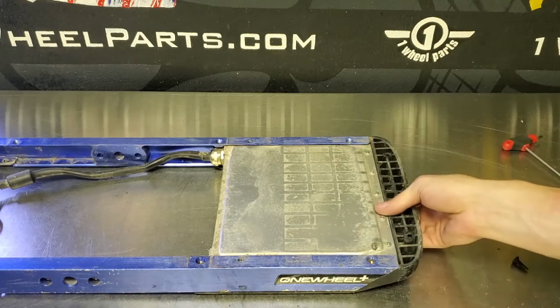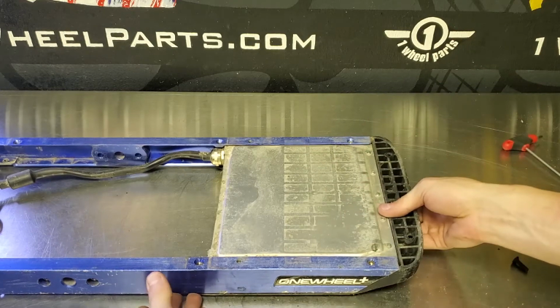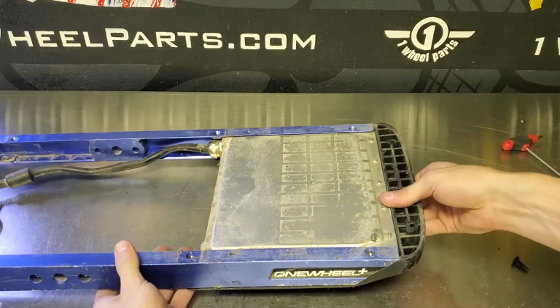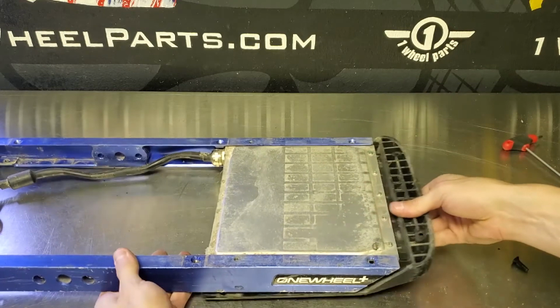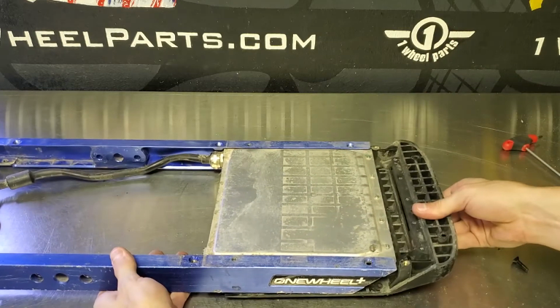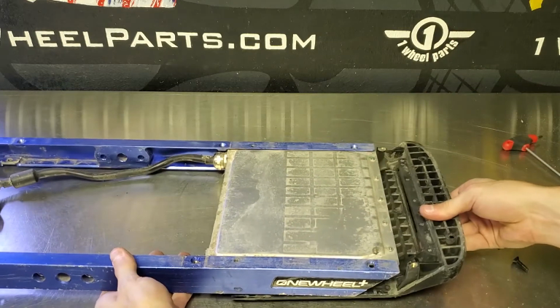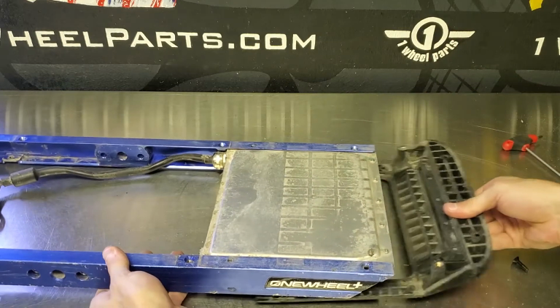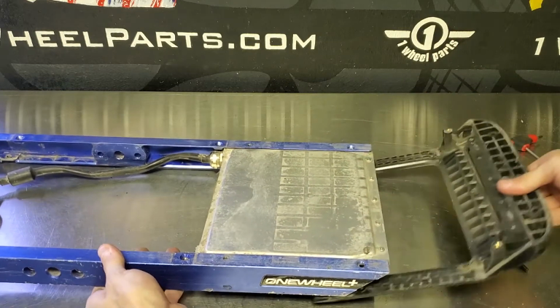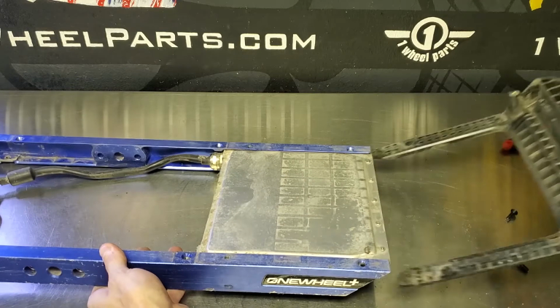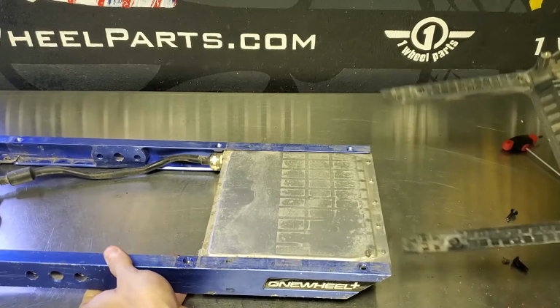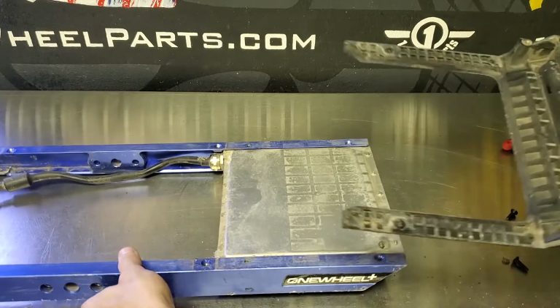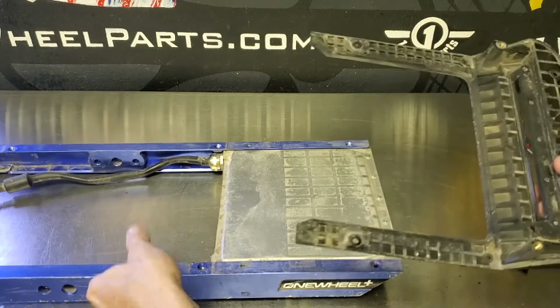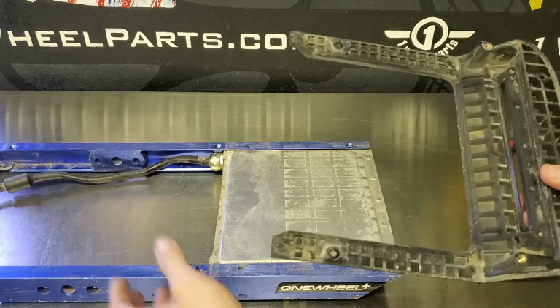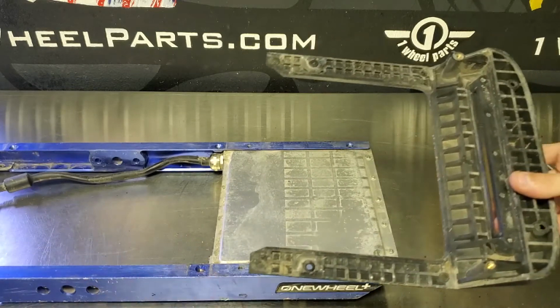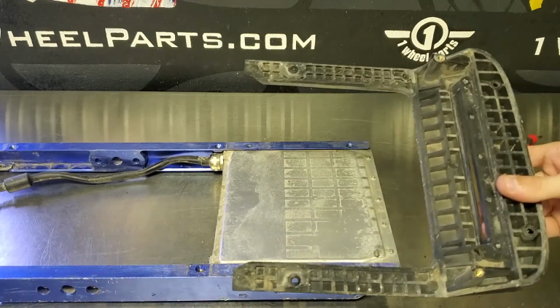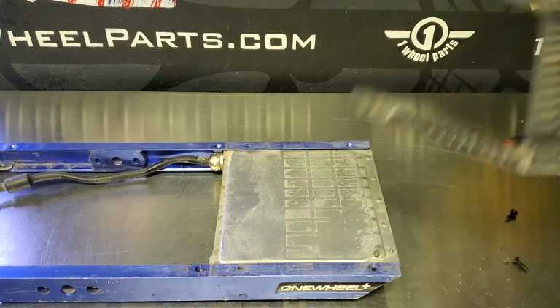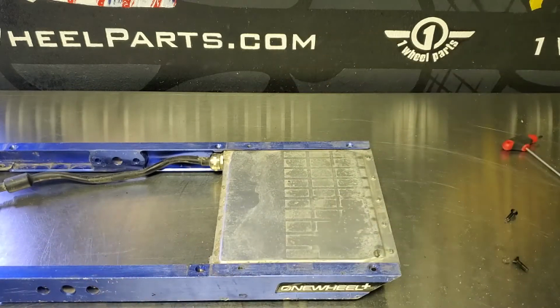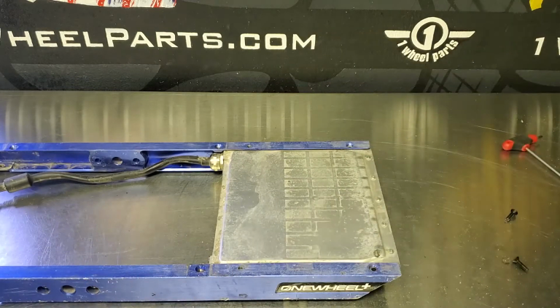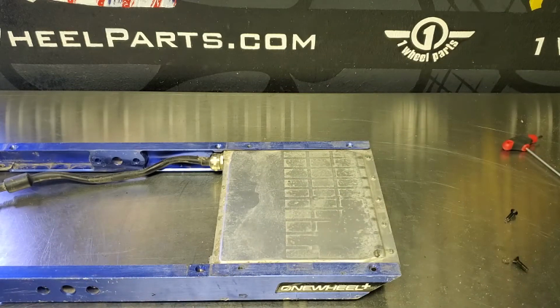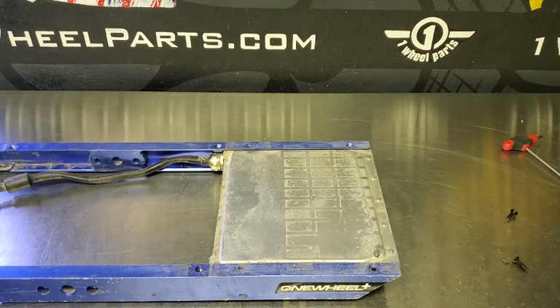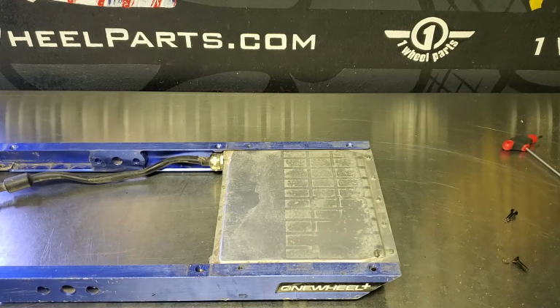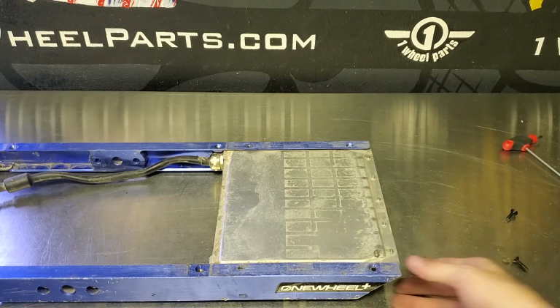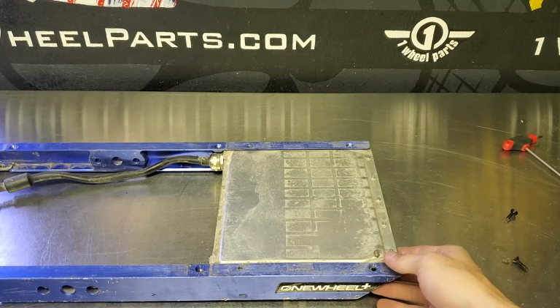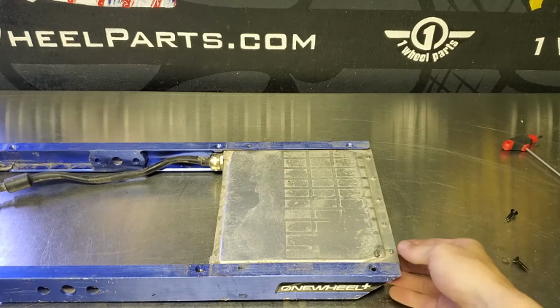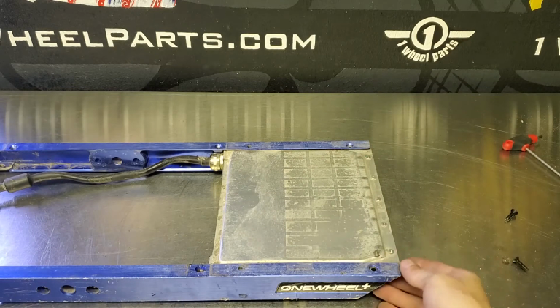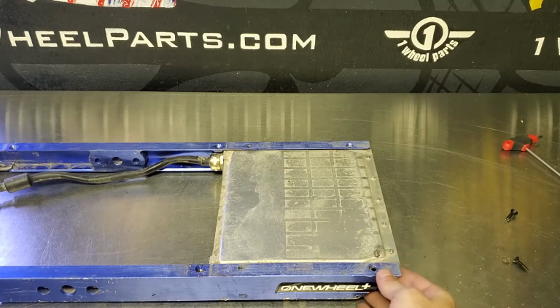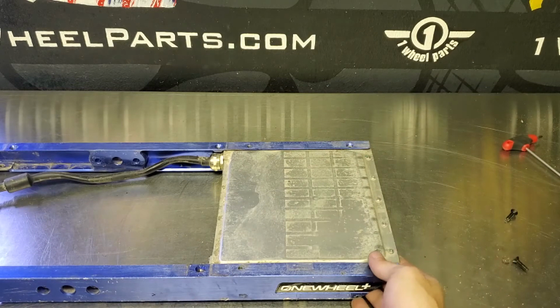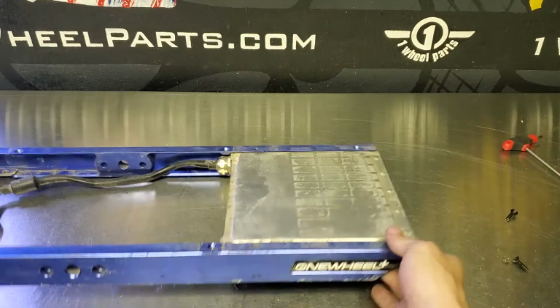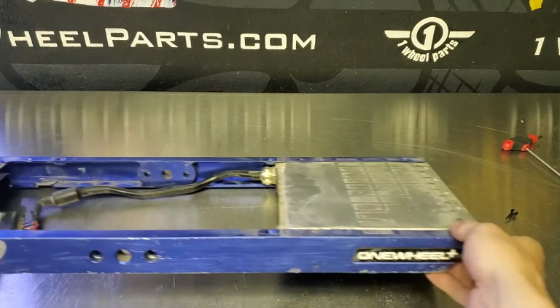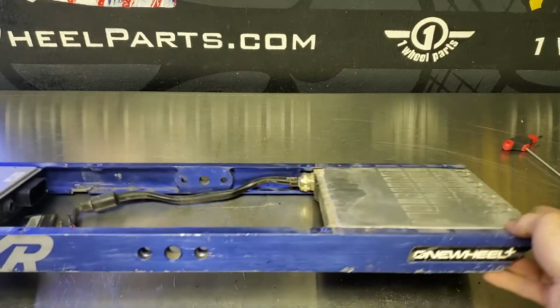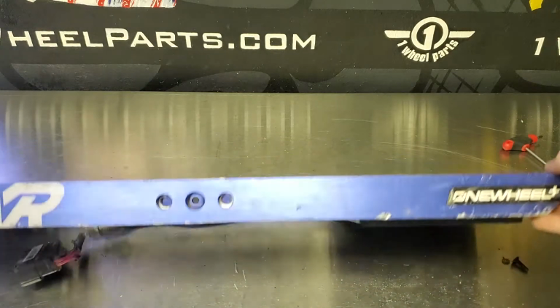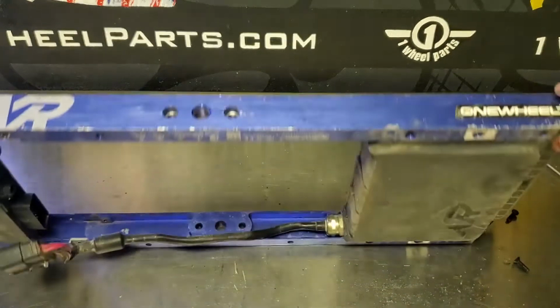Also to note: the back bumper doesn't really slide out, it just sort of falls off the bottom. I did slide it out there but there aren't any lips or anything like that to secure it on there.